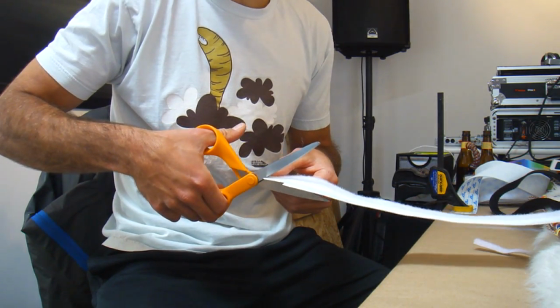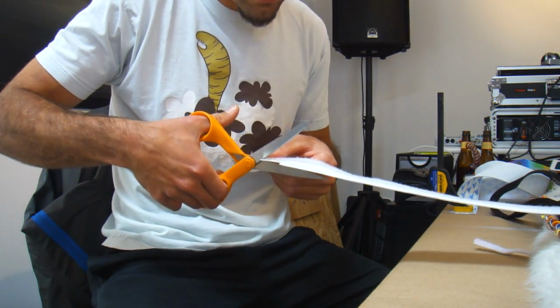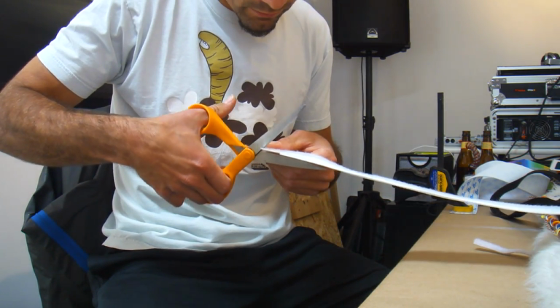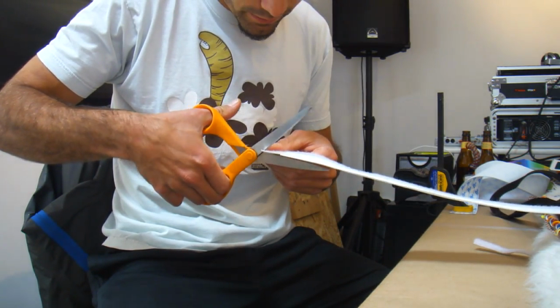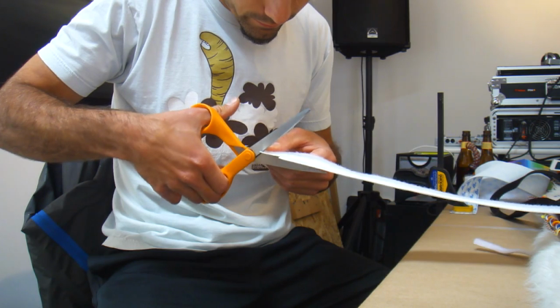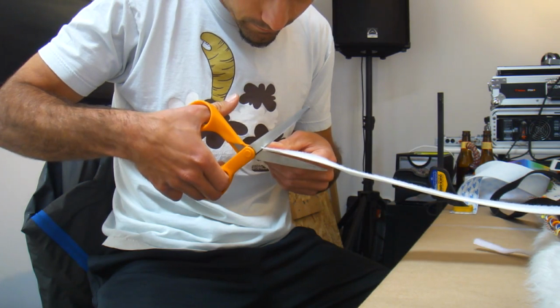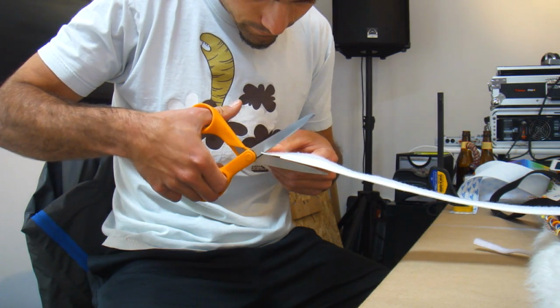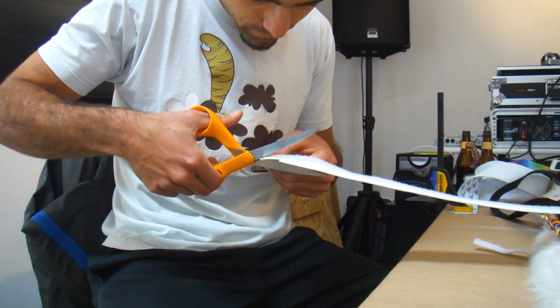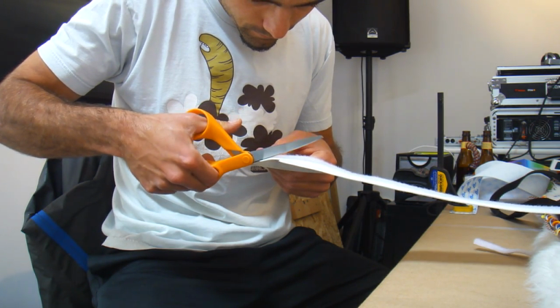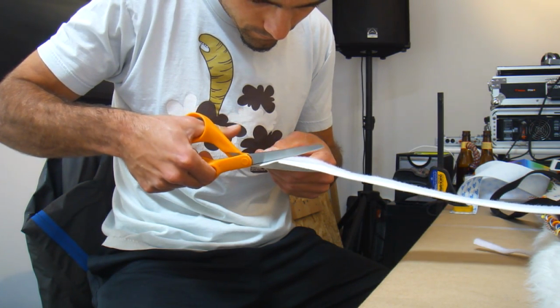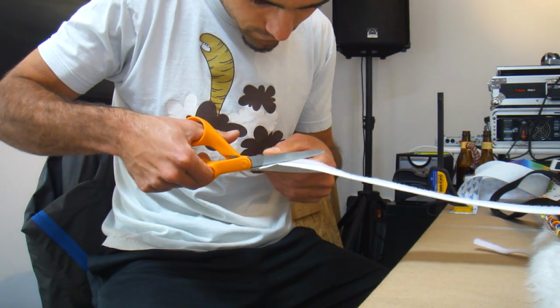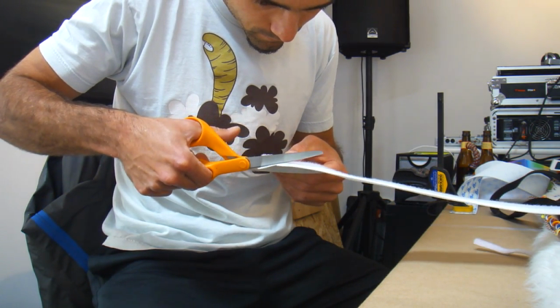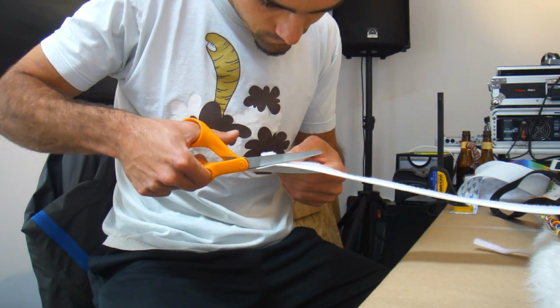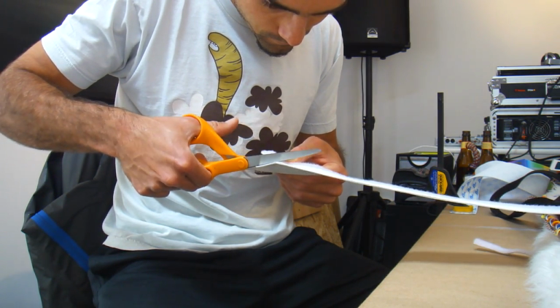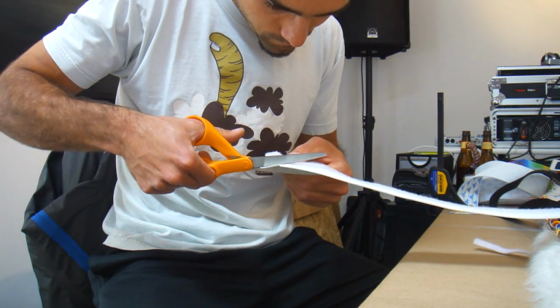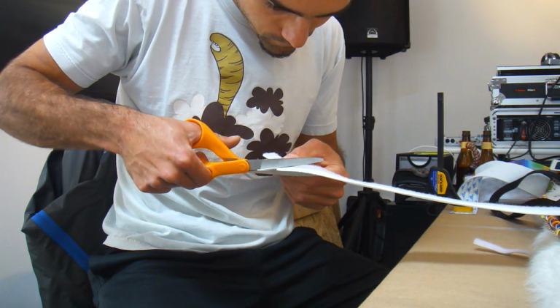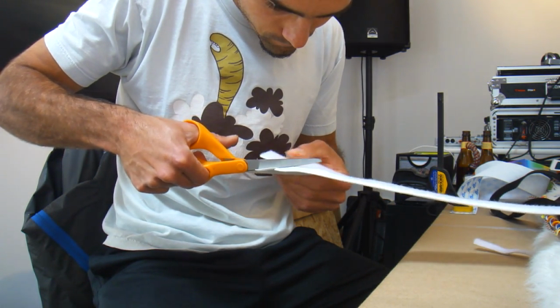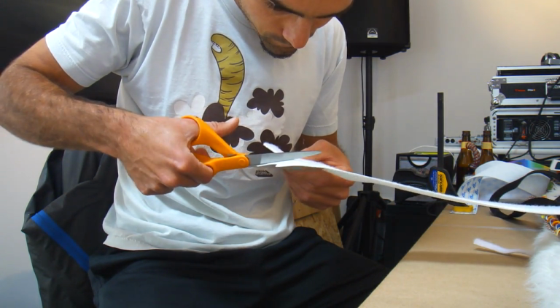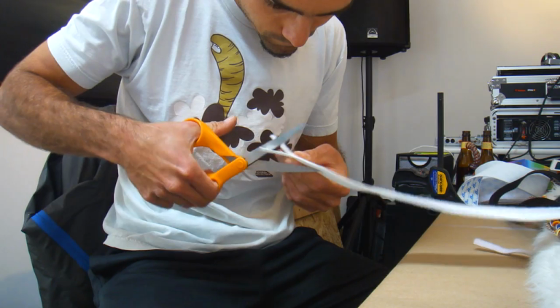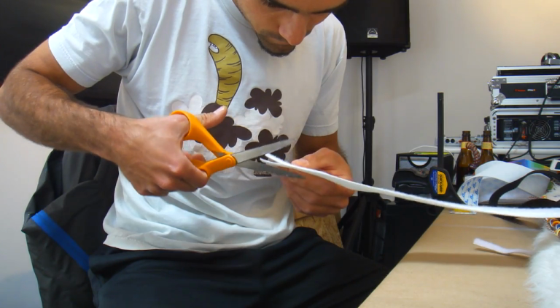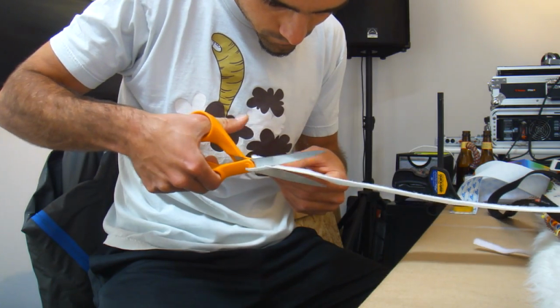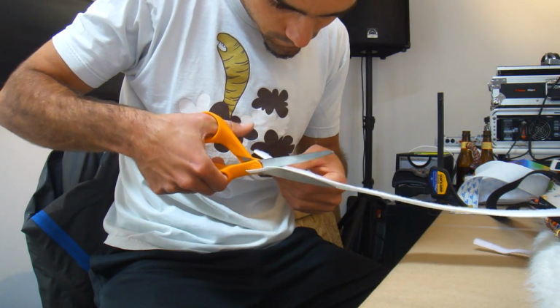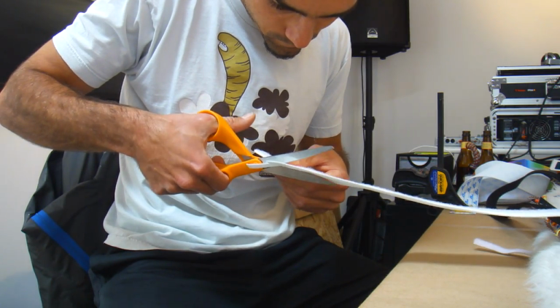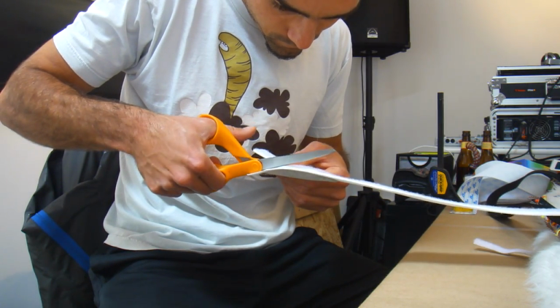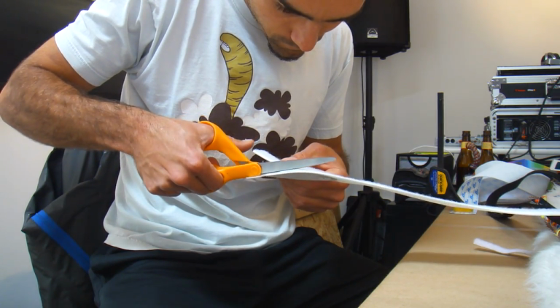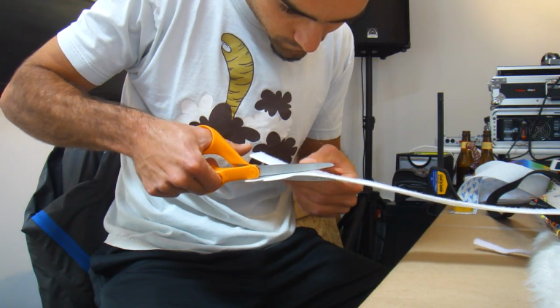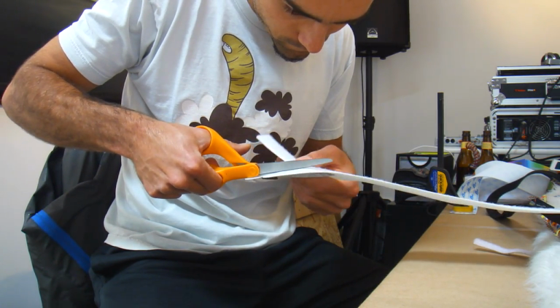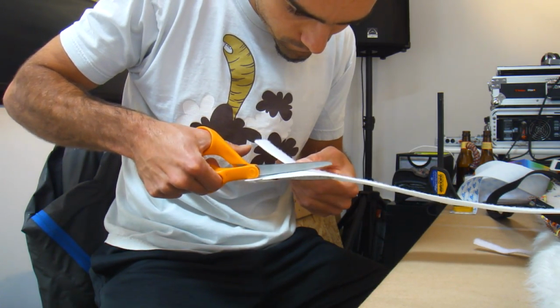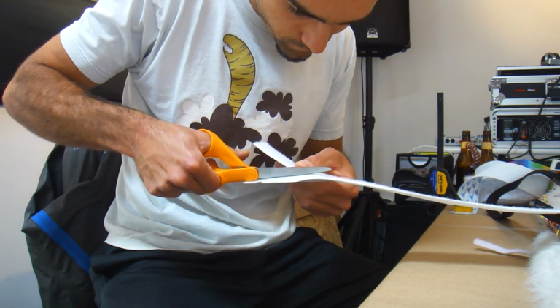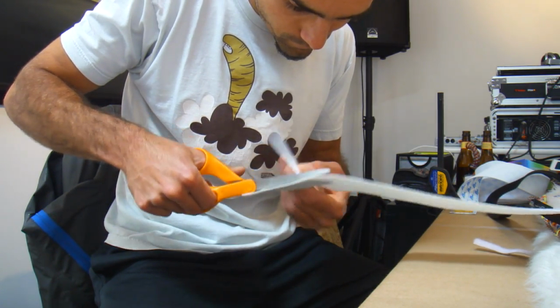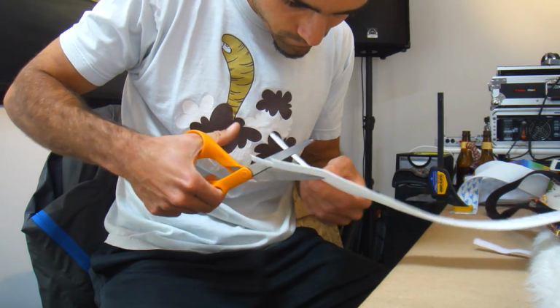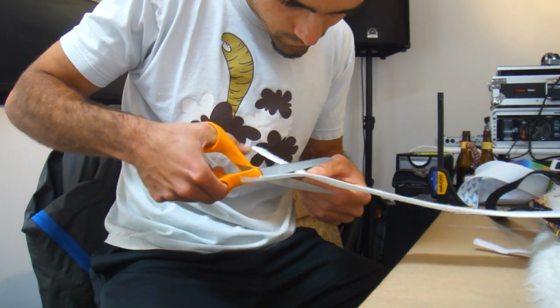Might be easier to cut it with a knife too. Can we go inside, Snoopy? Can we go inside, Snoopy?